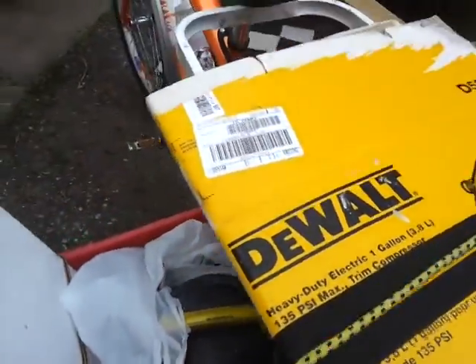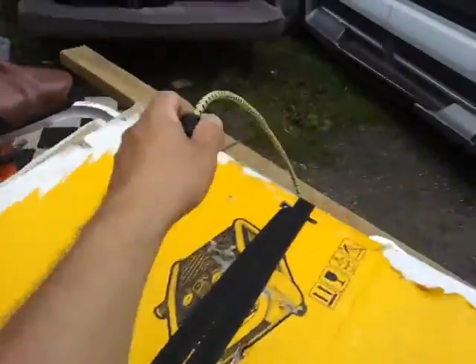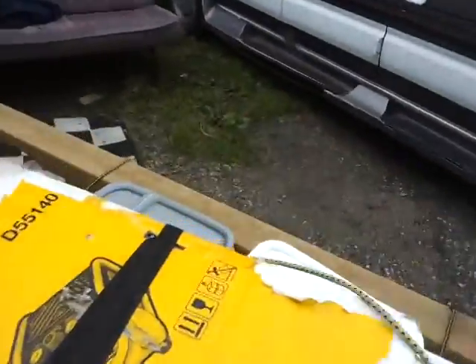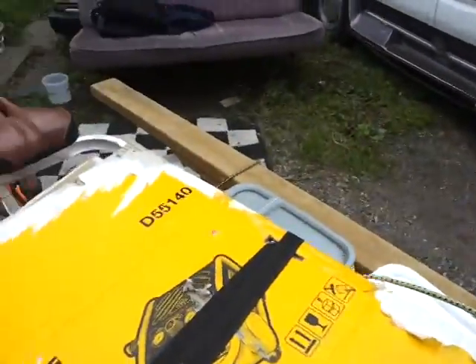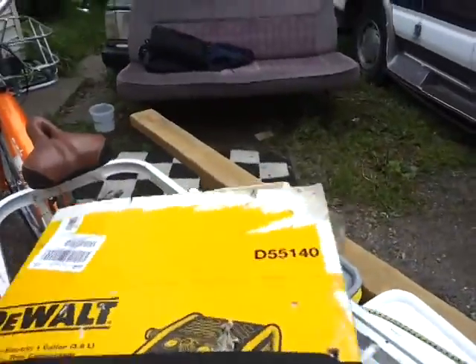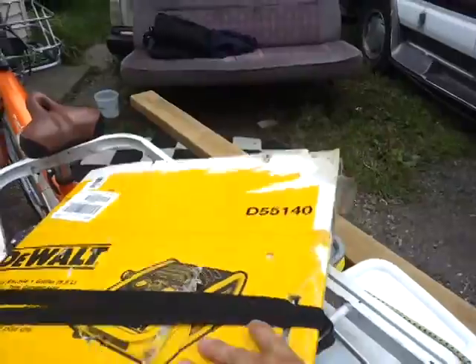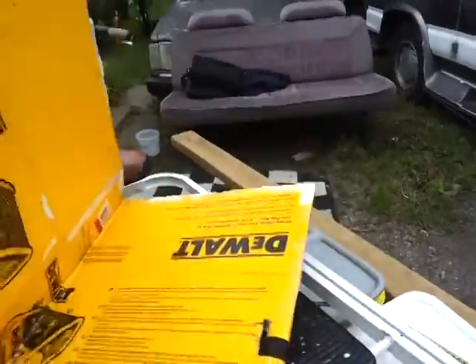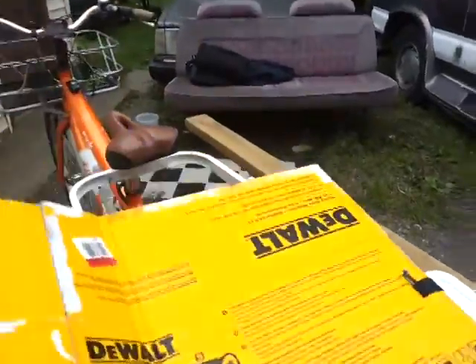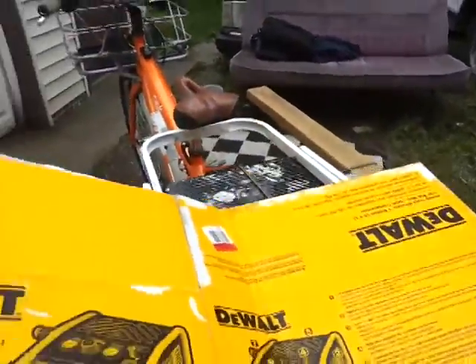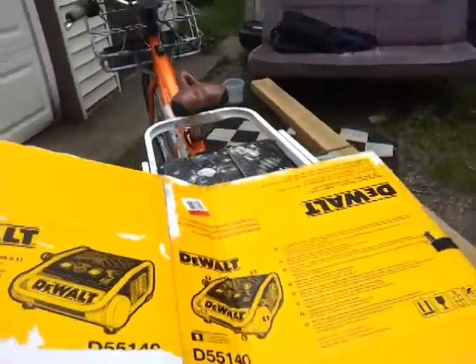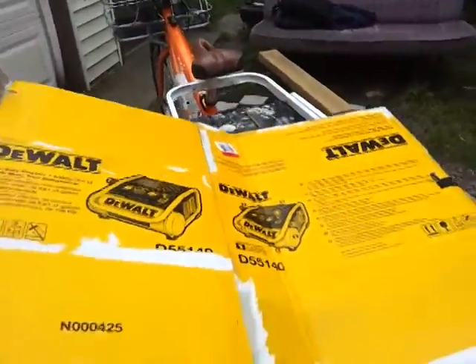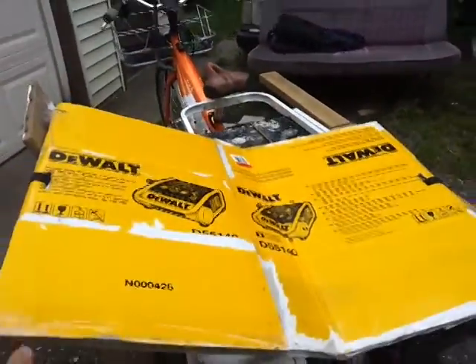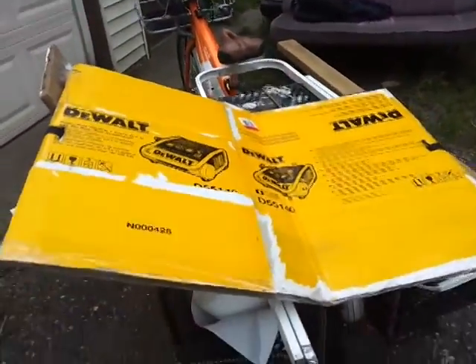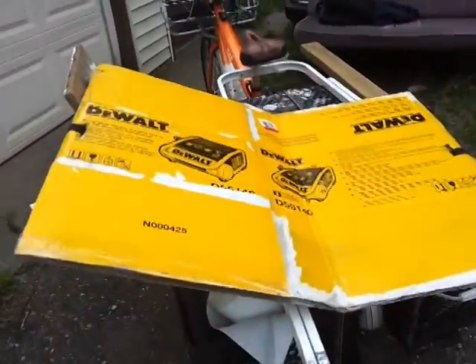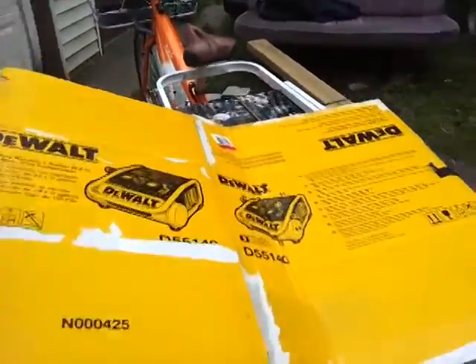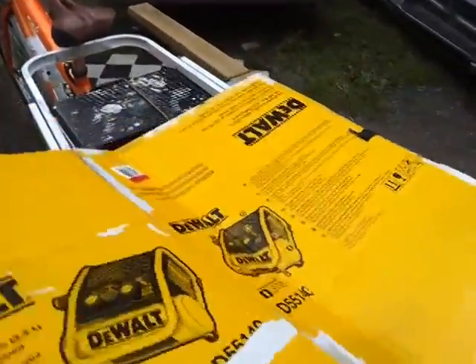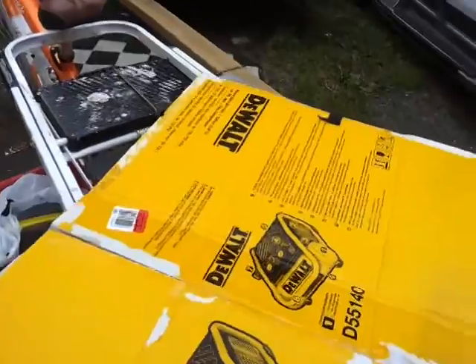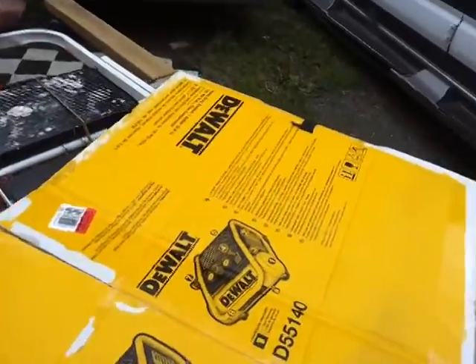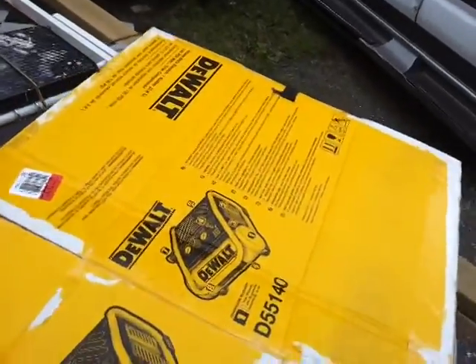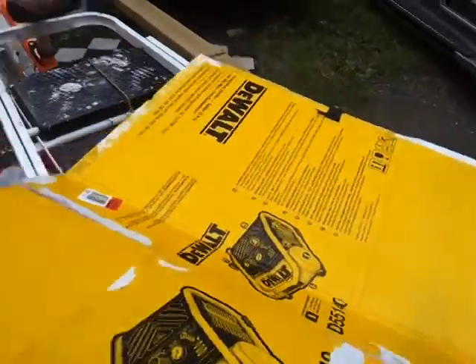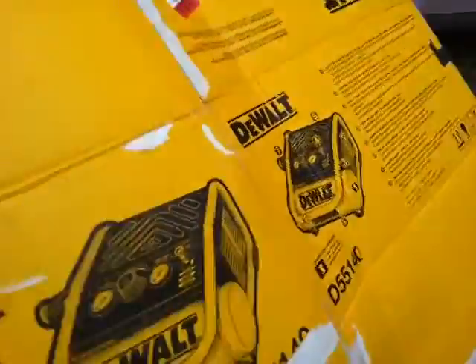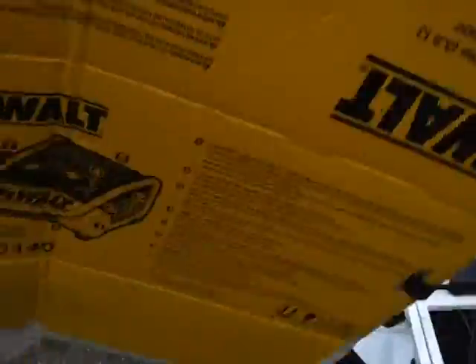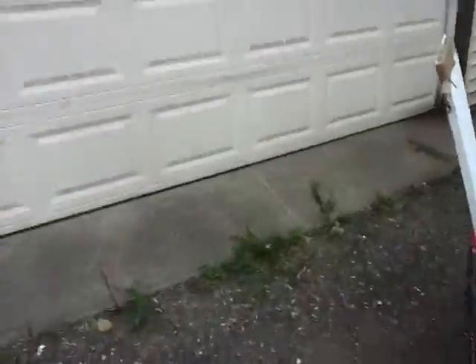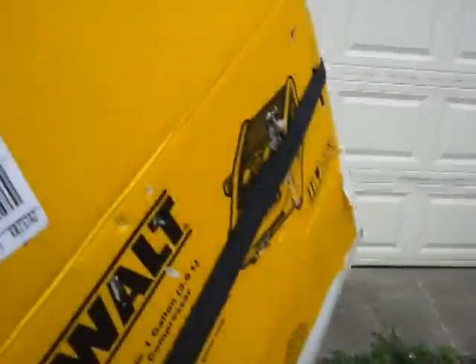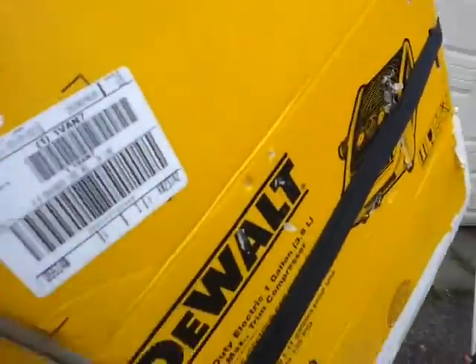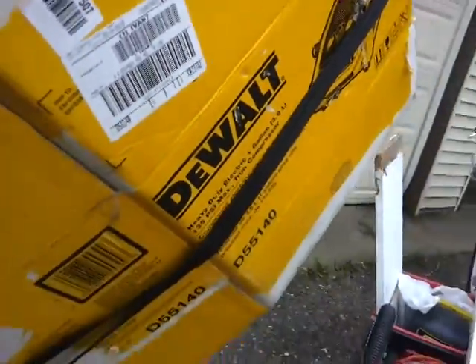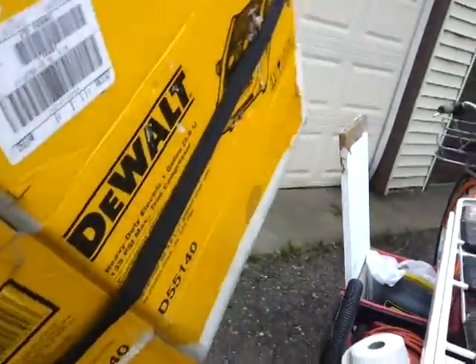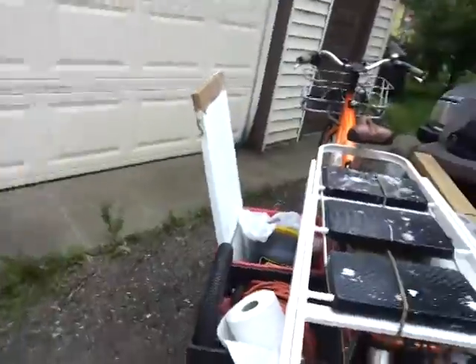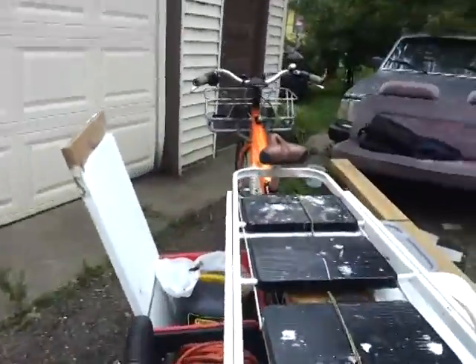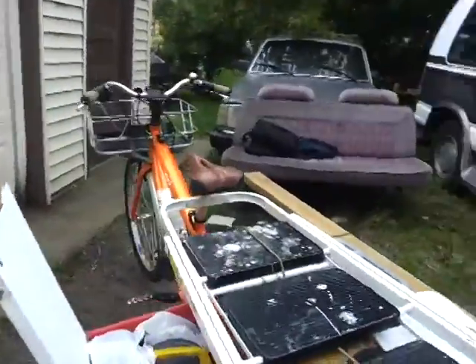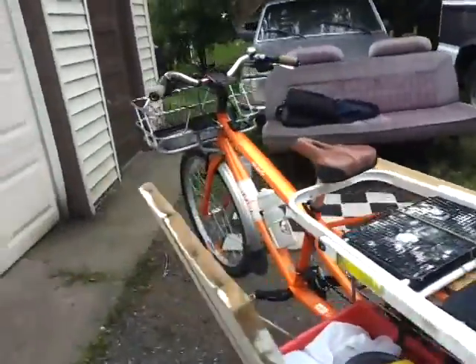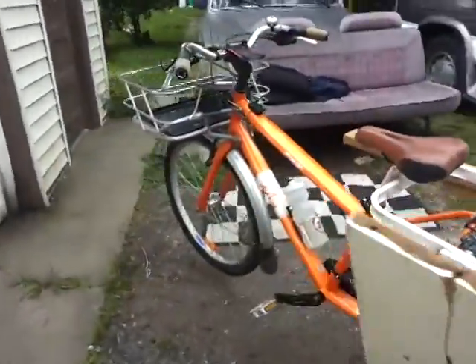This is my glass holder. When I need to carry glass I need to find some way to protect it, so this hangs on the bike when I need to do that.